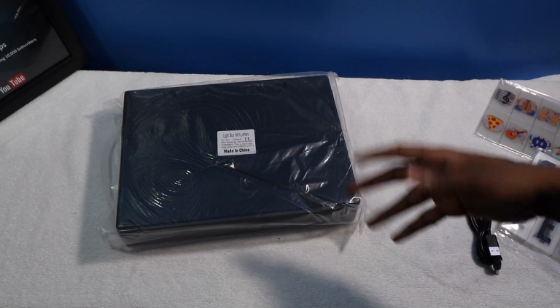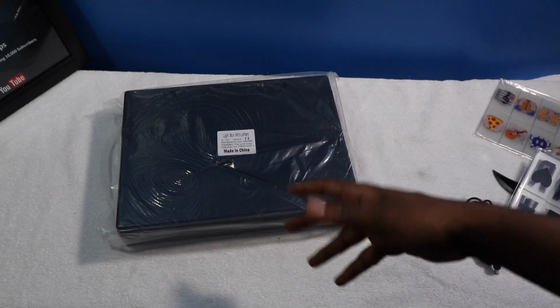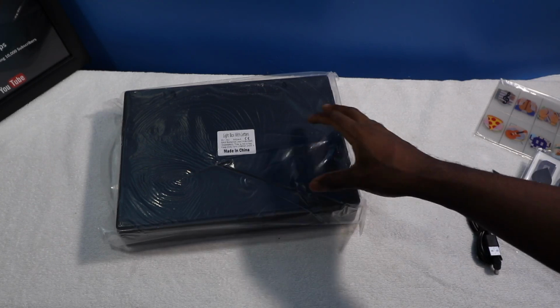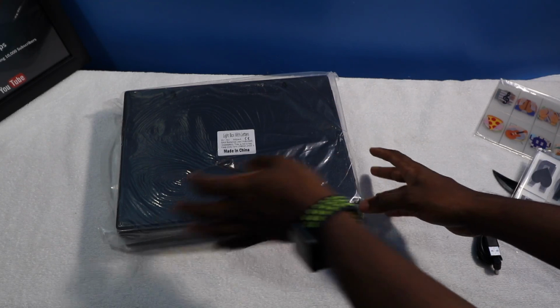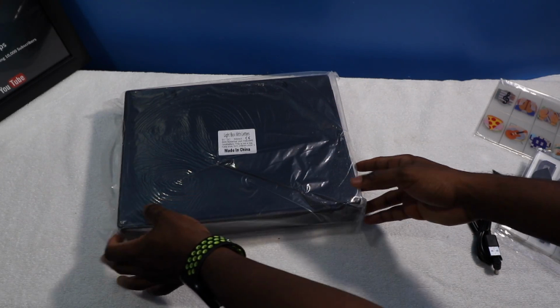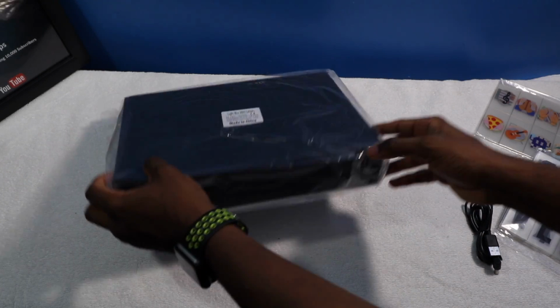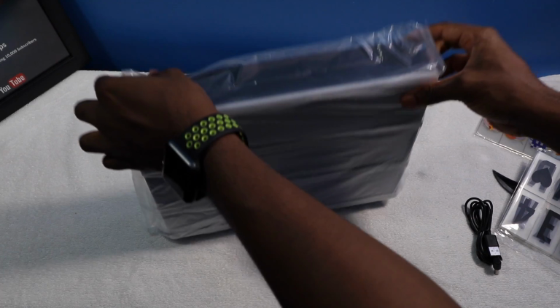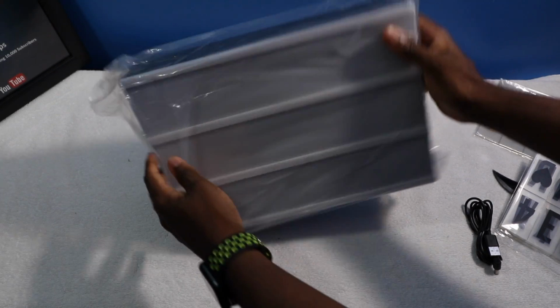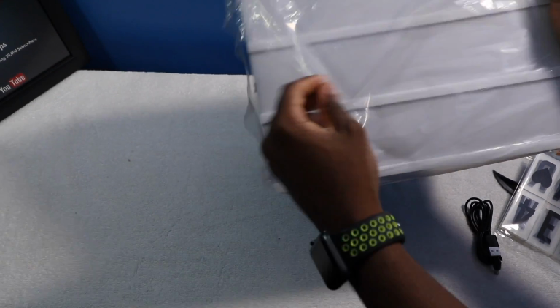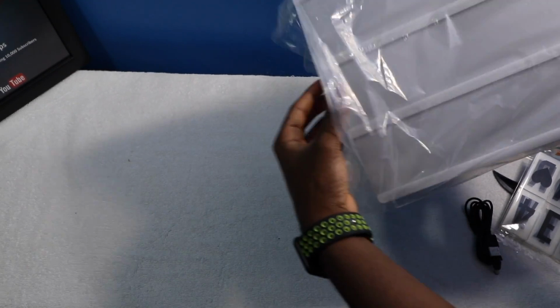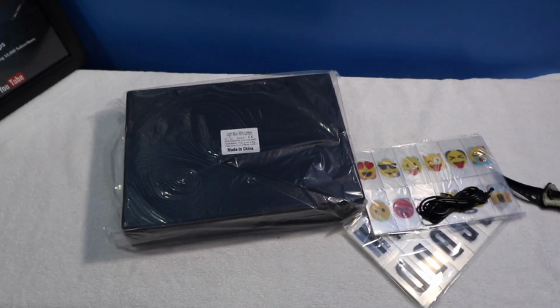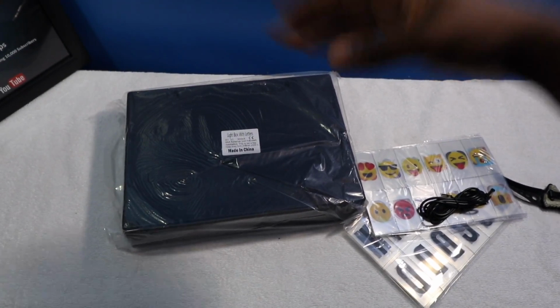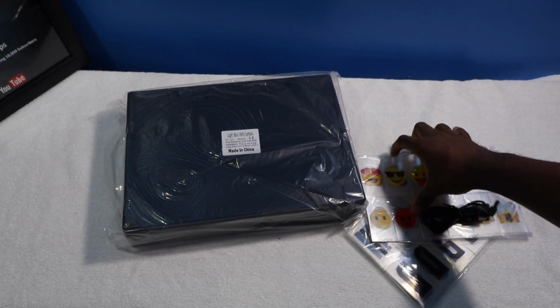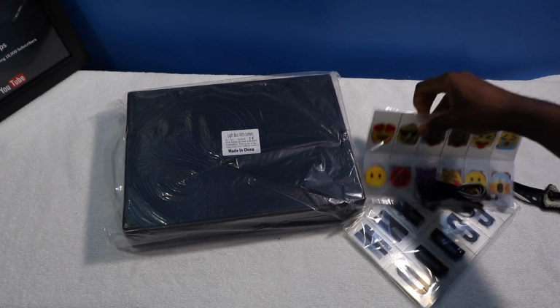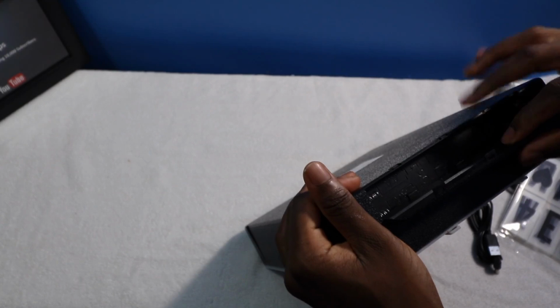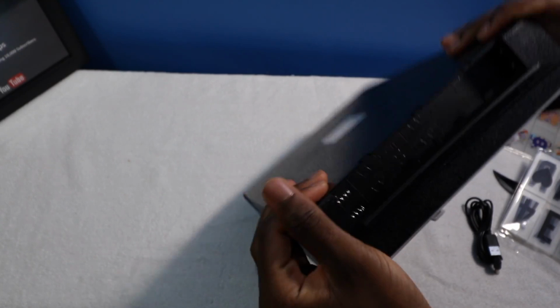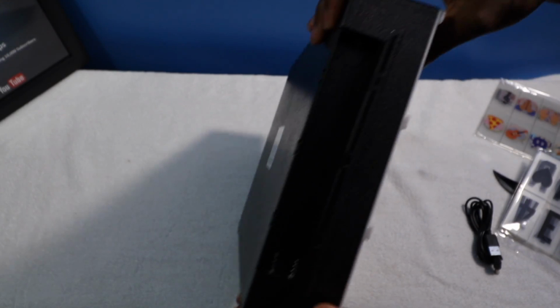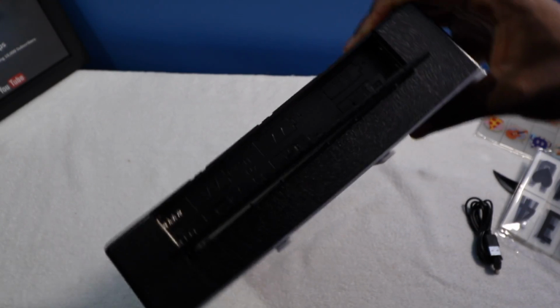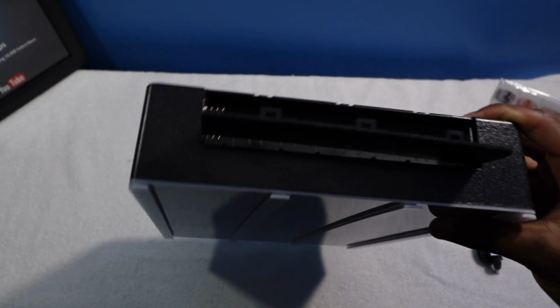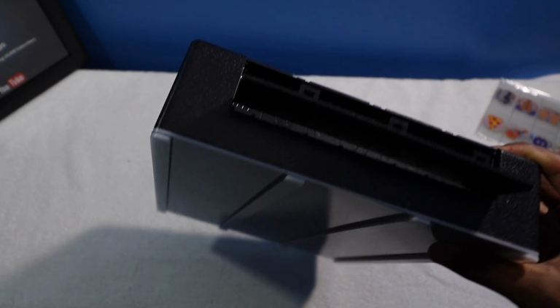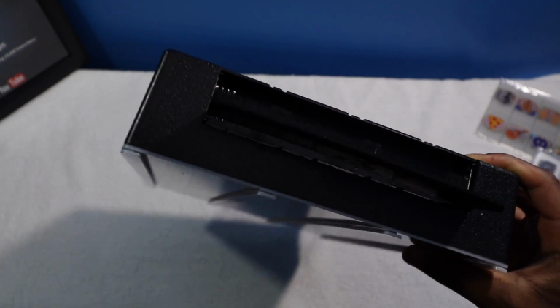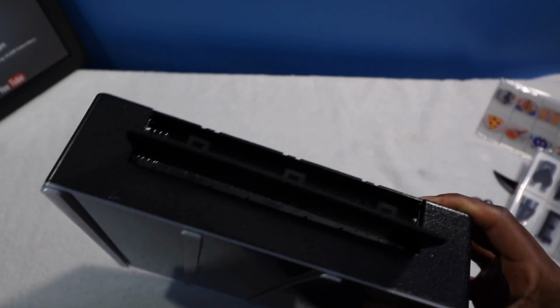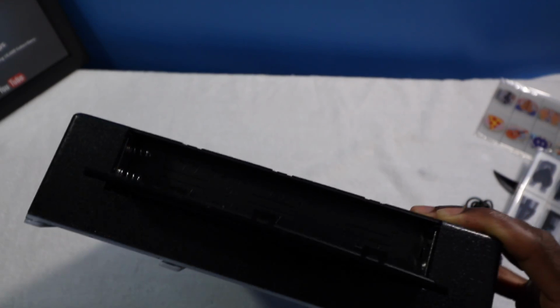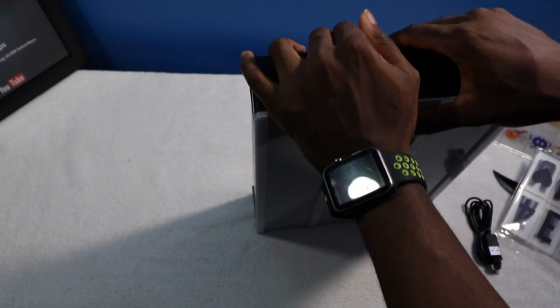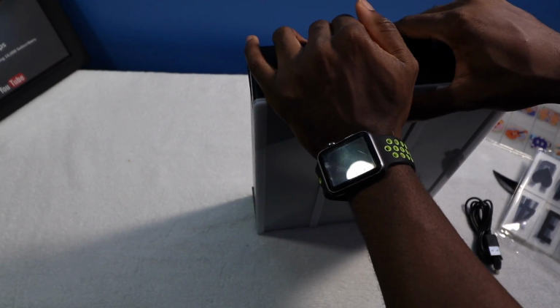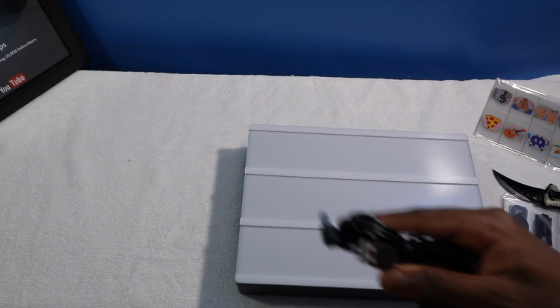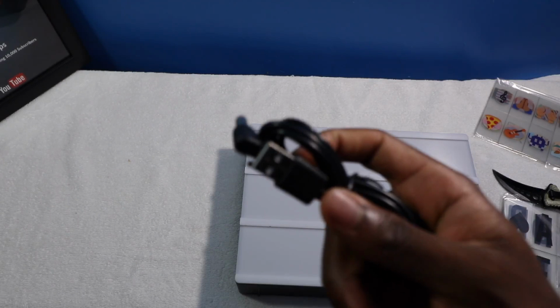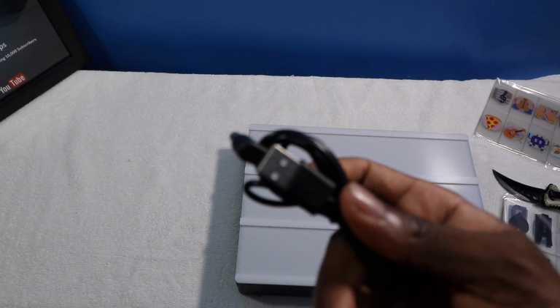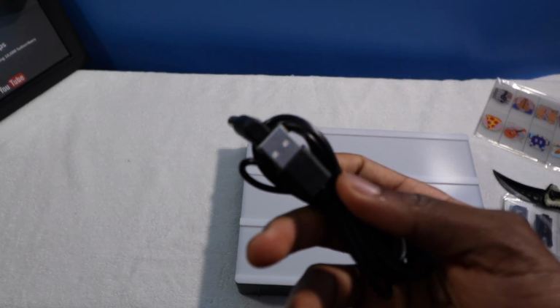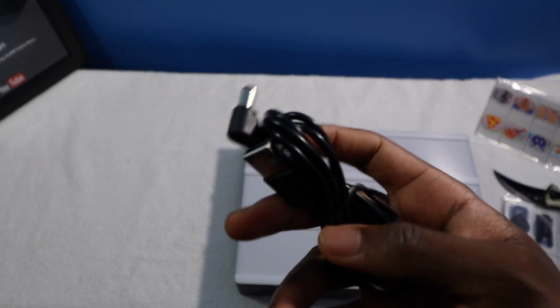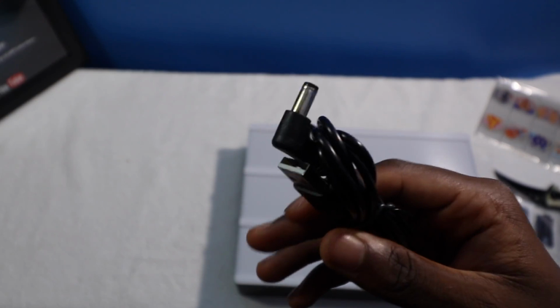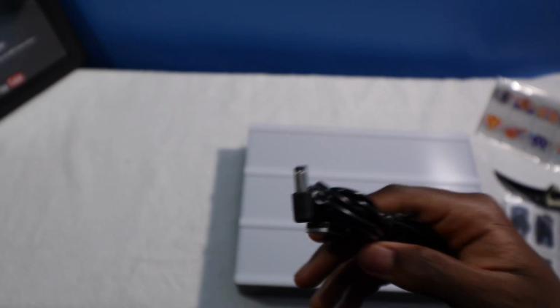If you go to a movie theater, this is exactly a light box. You also get emojis. You can also take batteries if you want to use this portably. It takes USB — I thought it took a DC in.